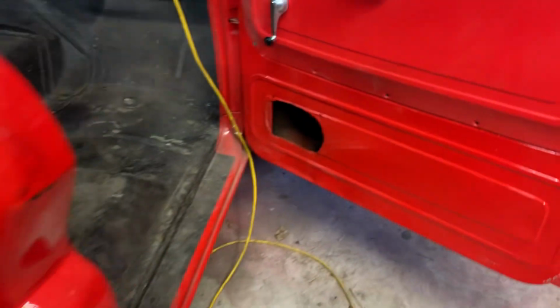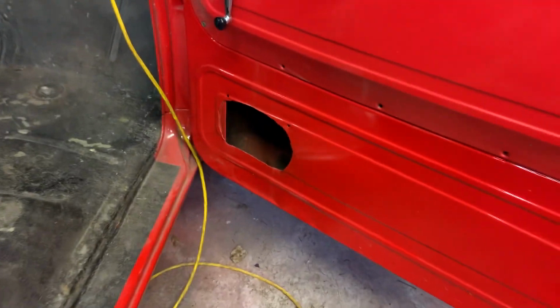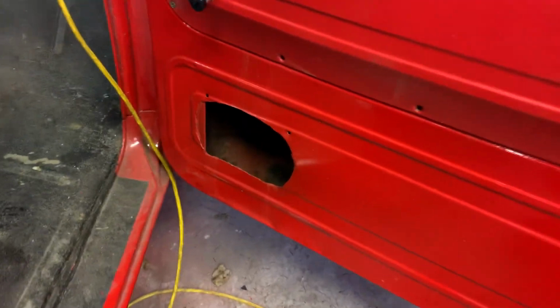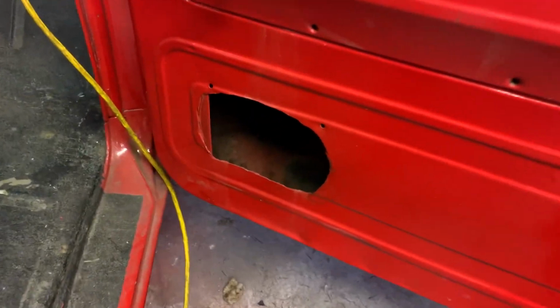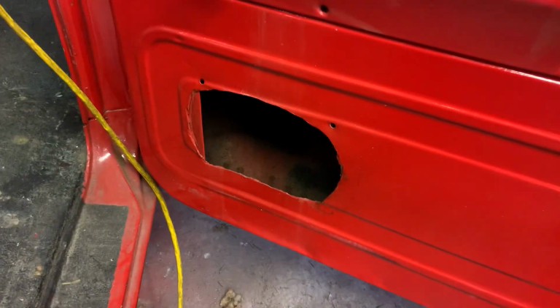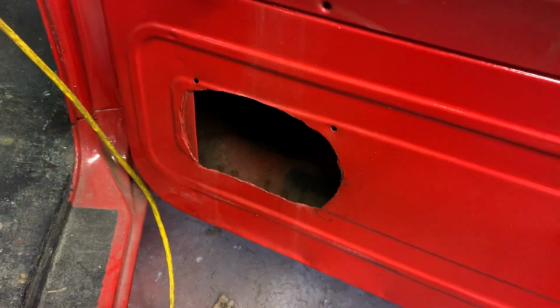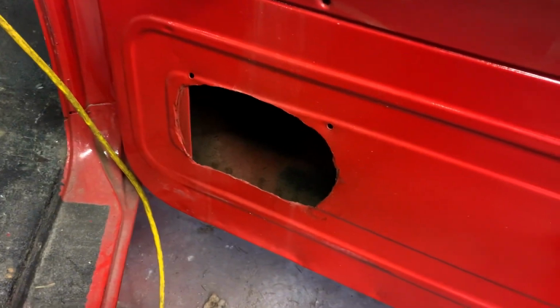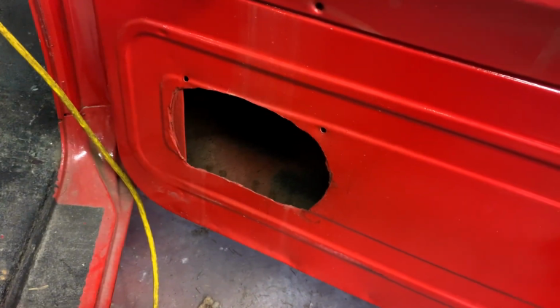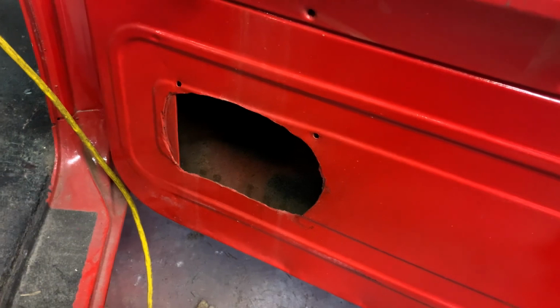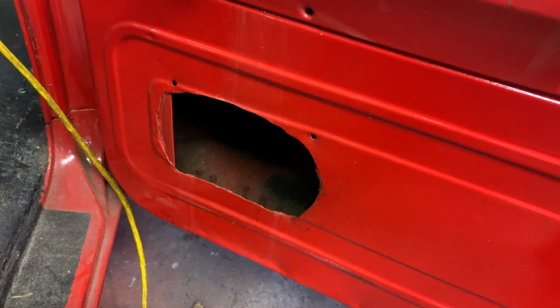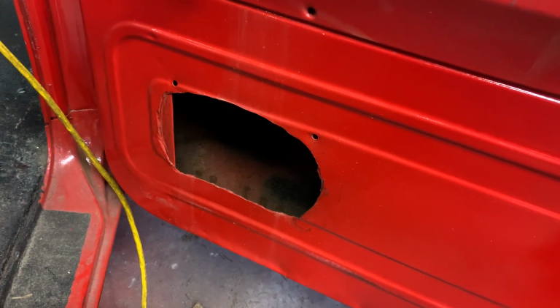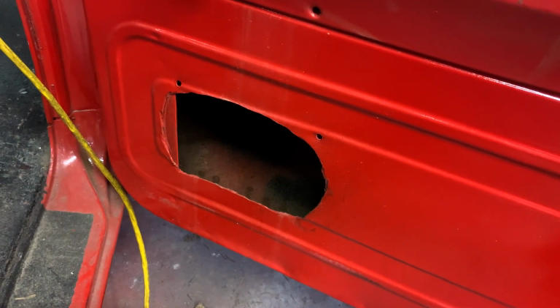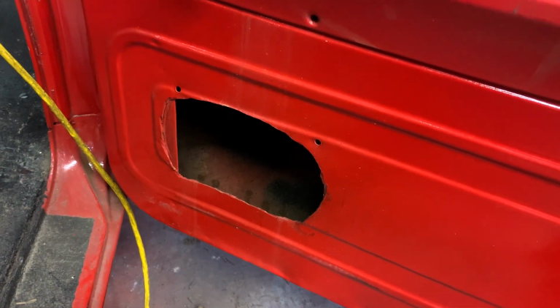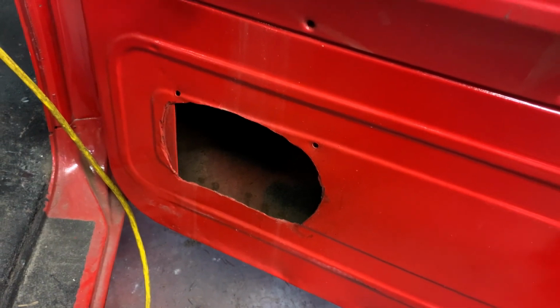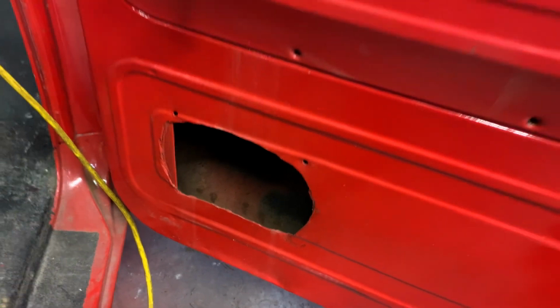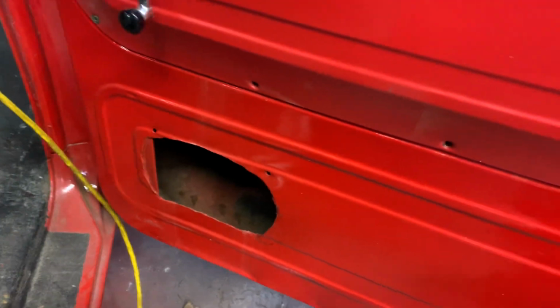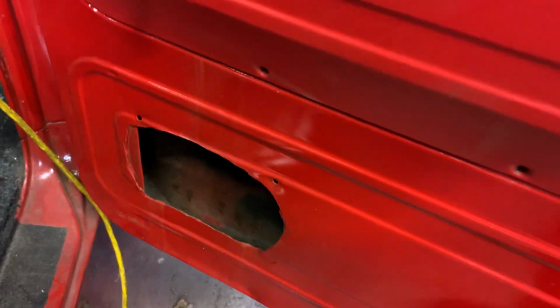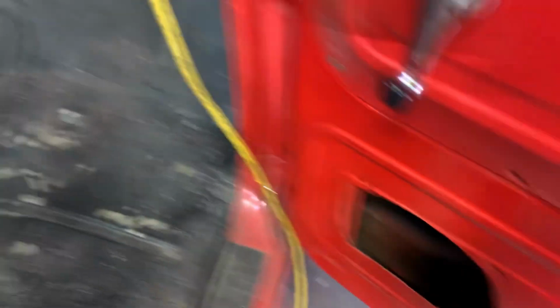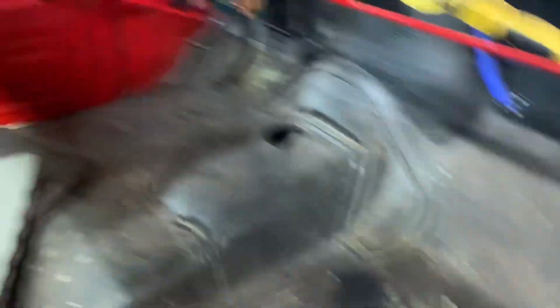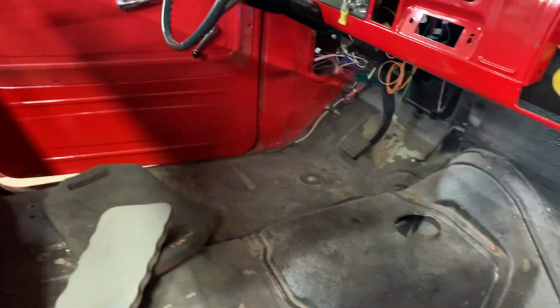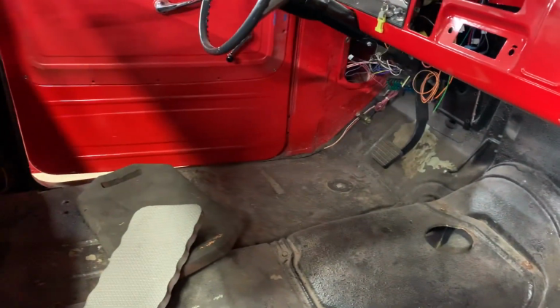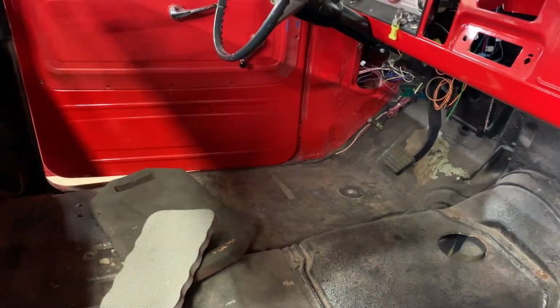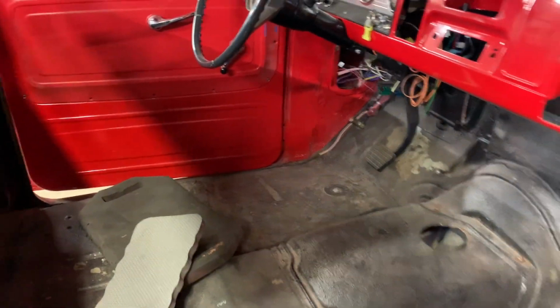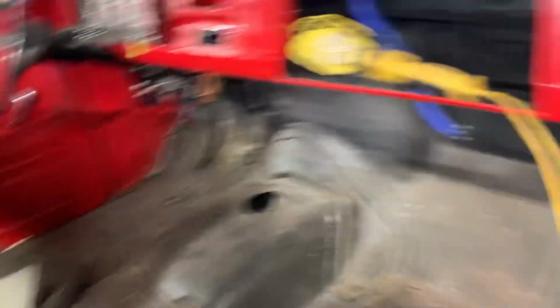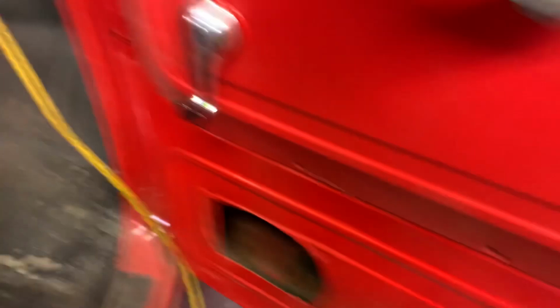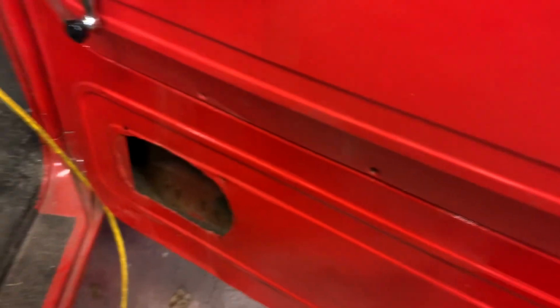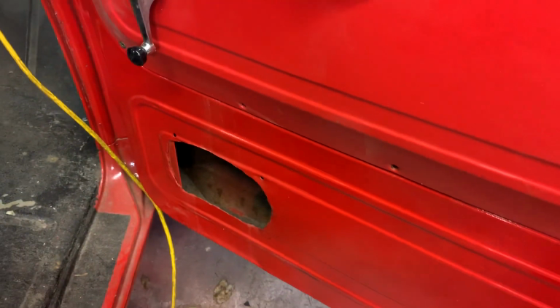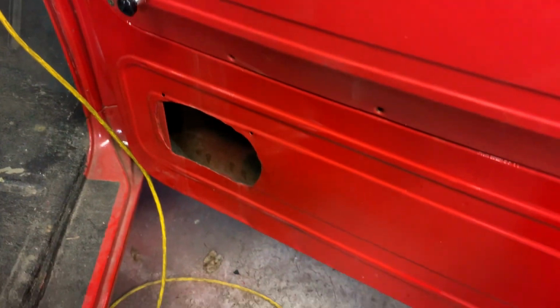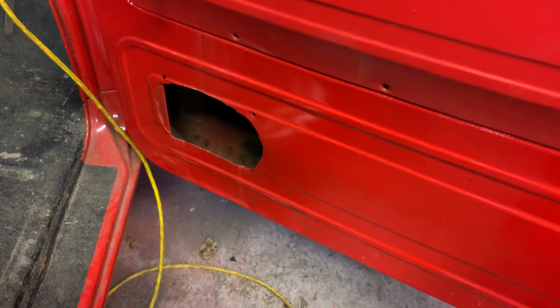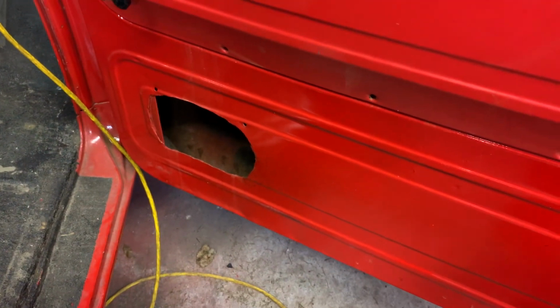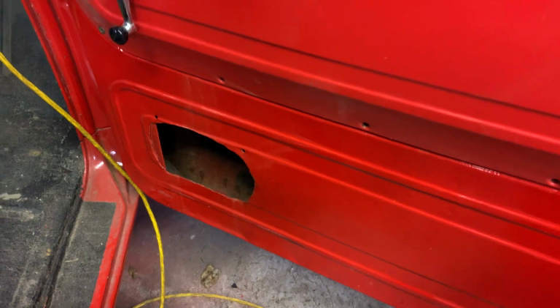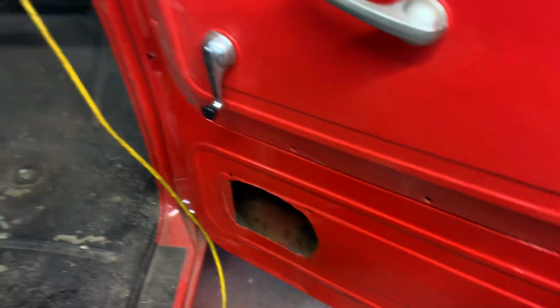That was like out of the 80s — 70s, 80s — where they cut holes in the door. Still got to patch that up. Thank God that one doesn't have one. Anyway, we've got to come up with a door skin or something to get that covered up.